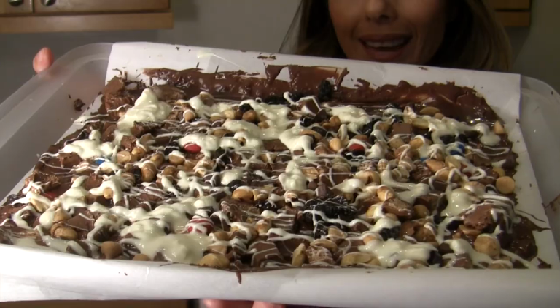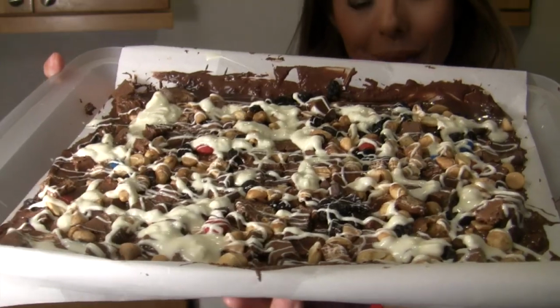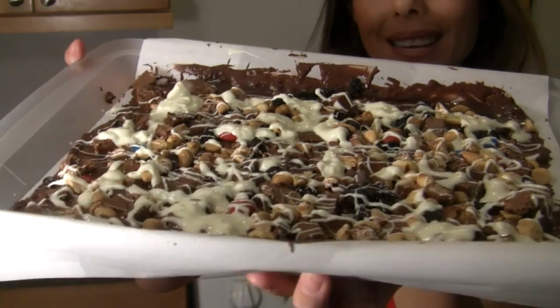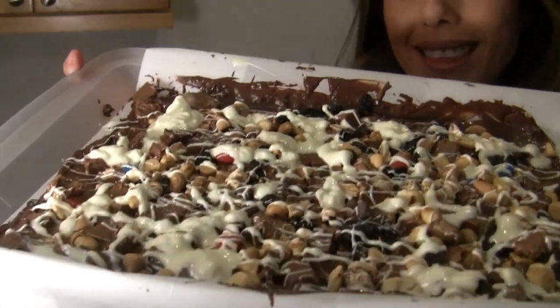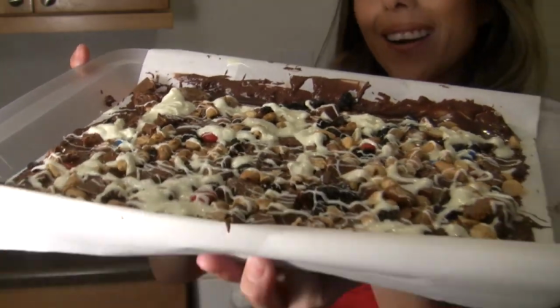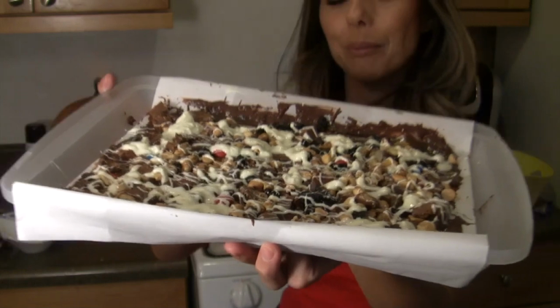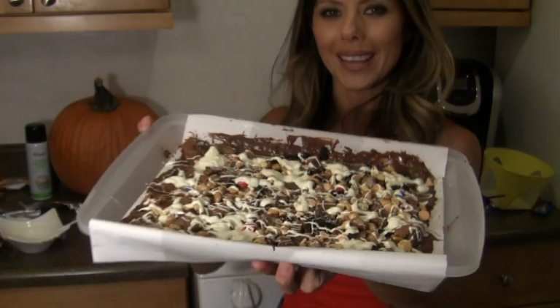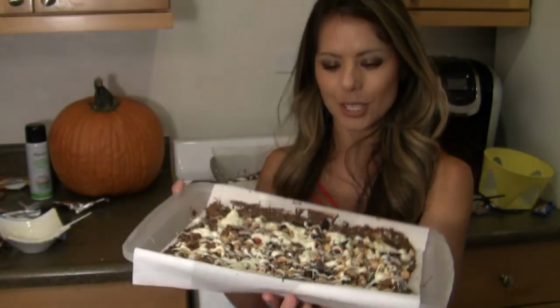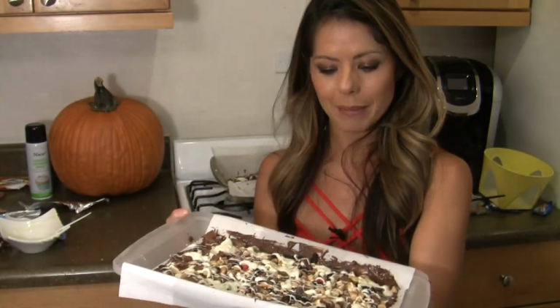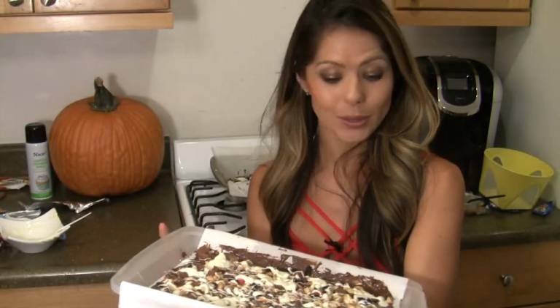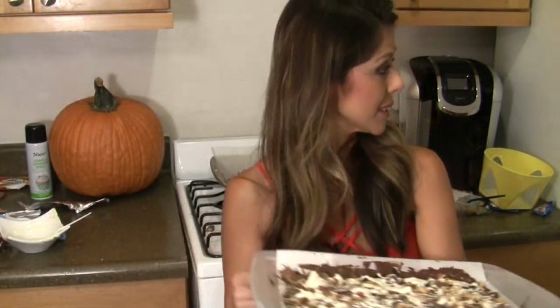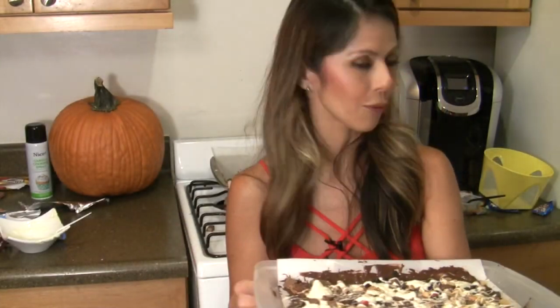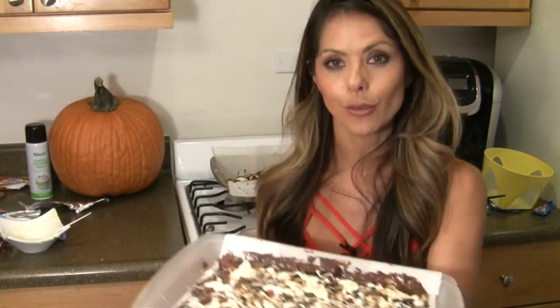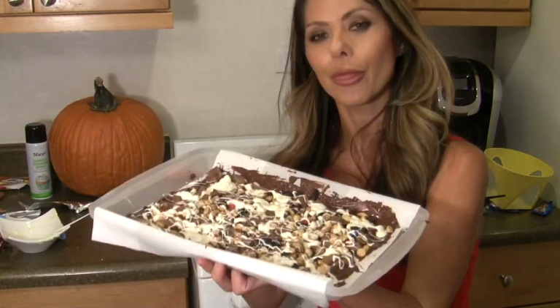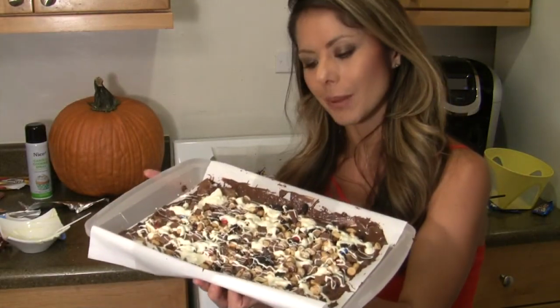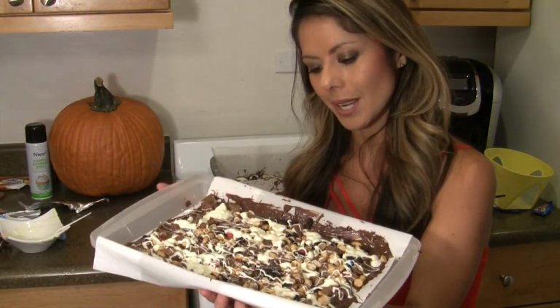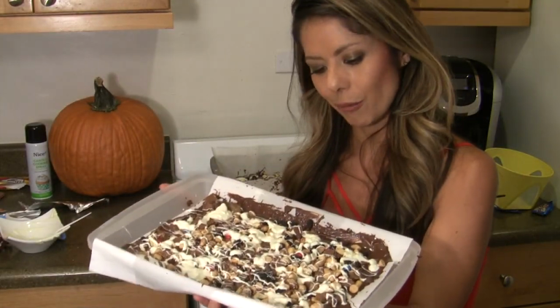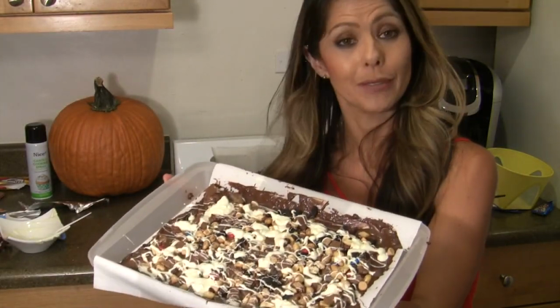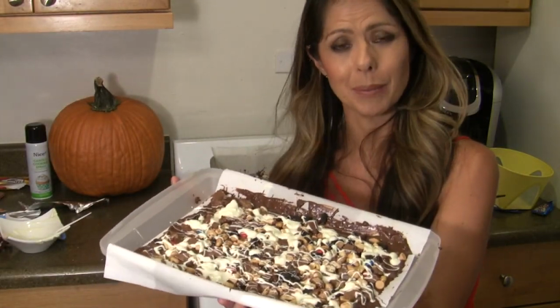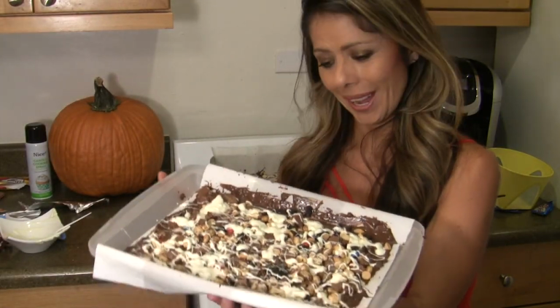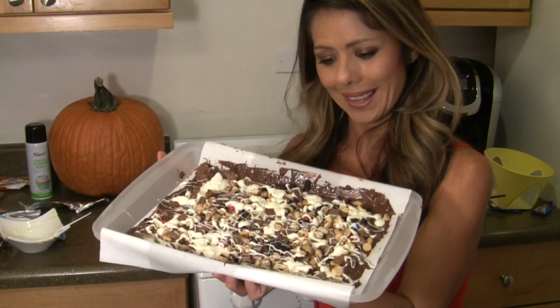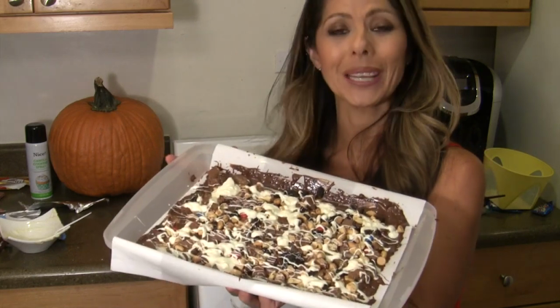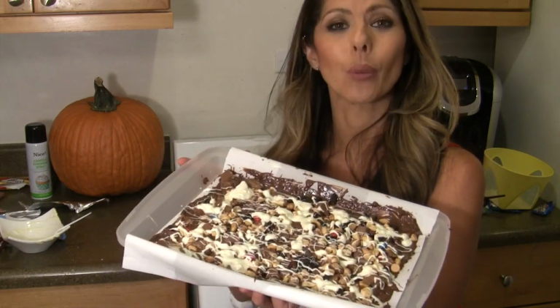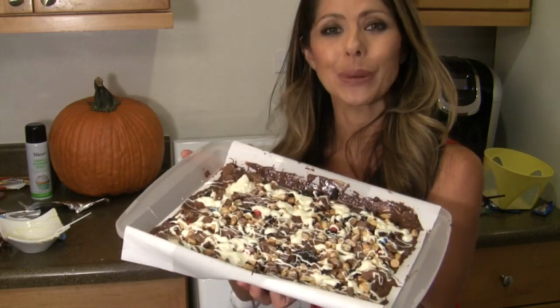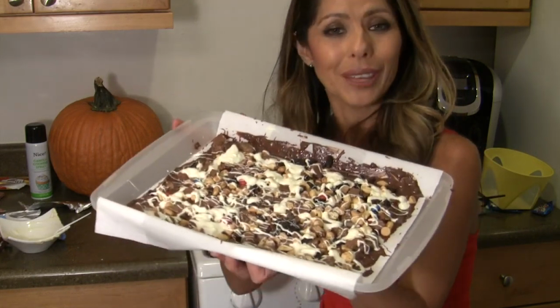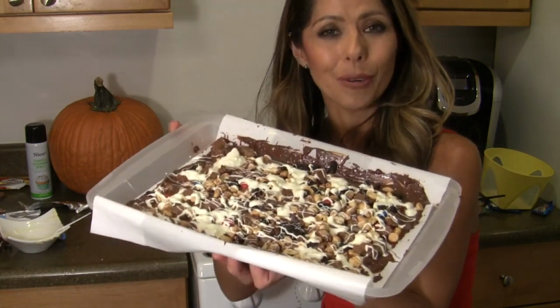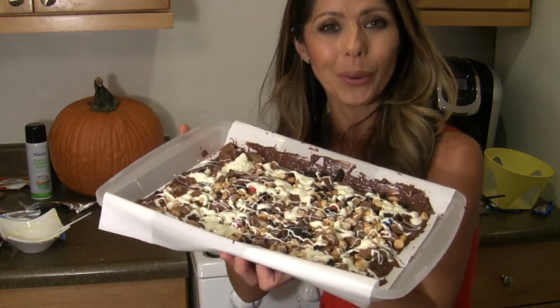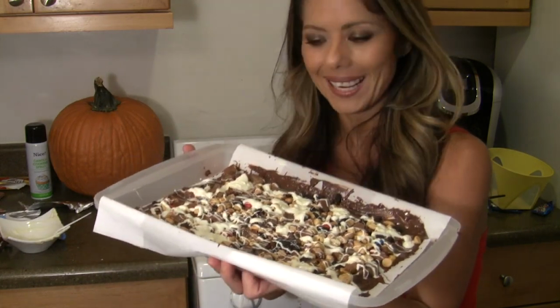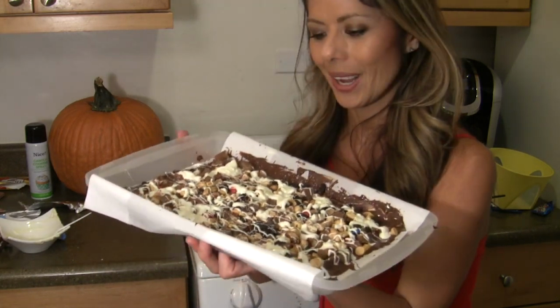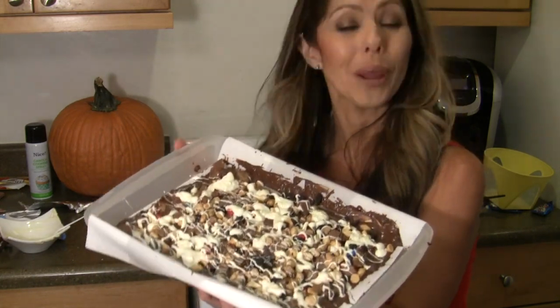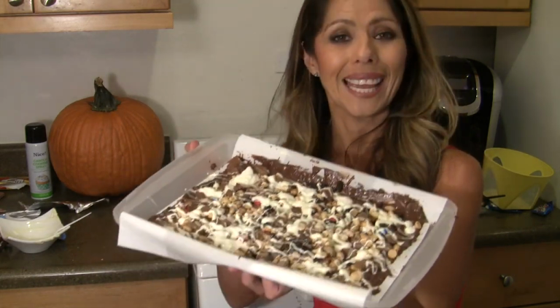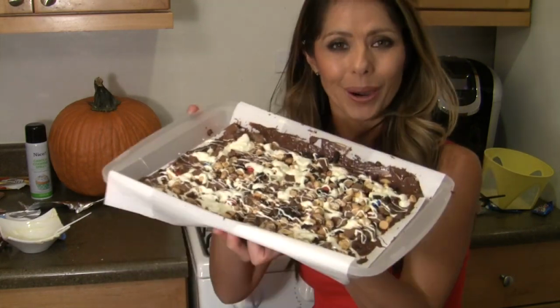And so there it is right there, our end product. Just make sure you stick this in the fridge for about 30 minutes before serving. And that's it — what to do with your leftover Halloween candy: Halloween candy bark.